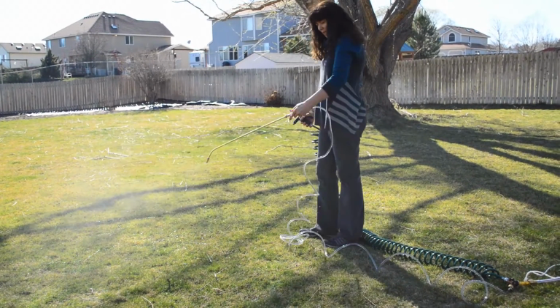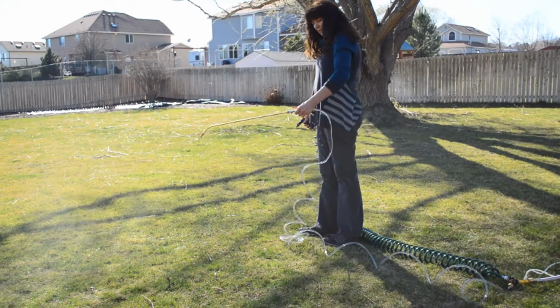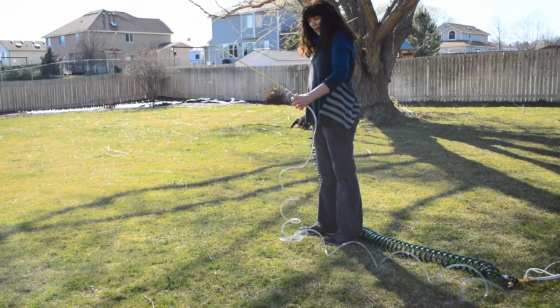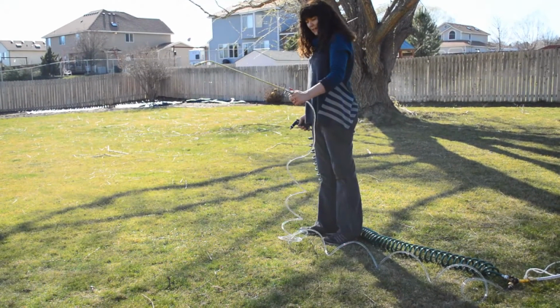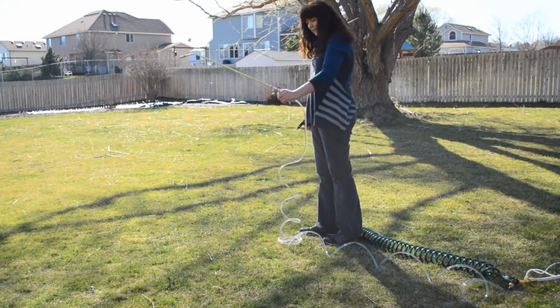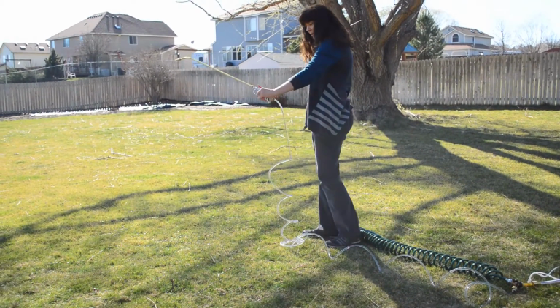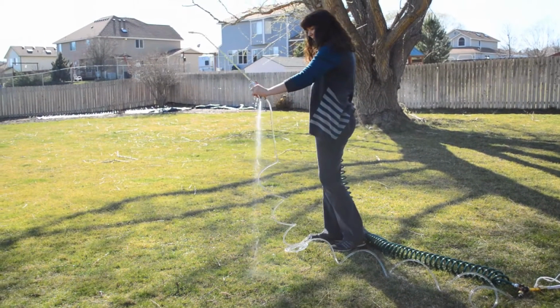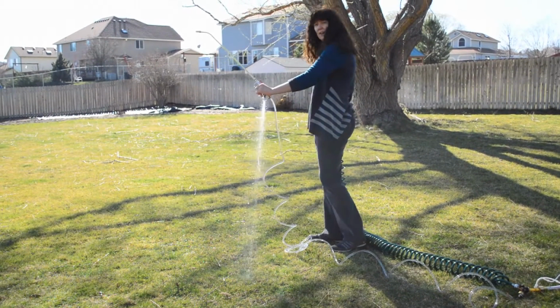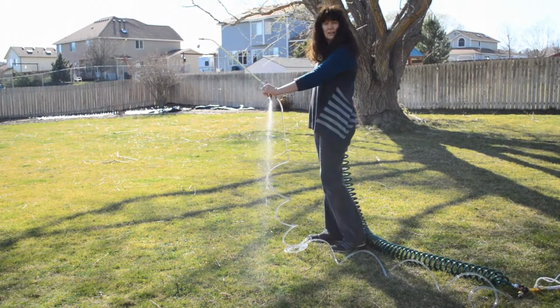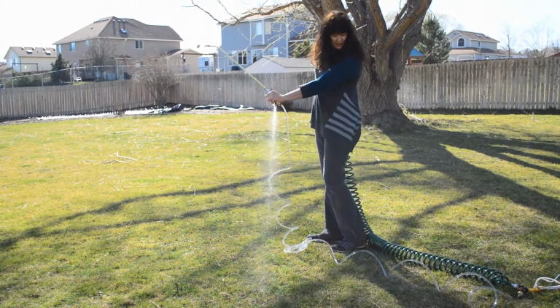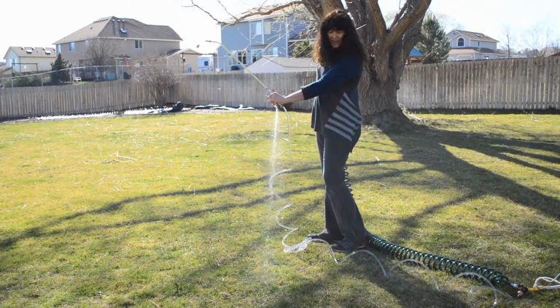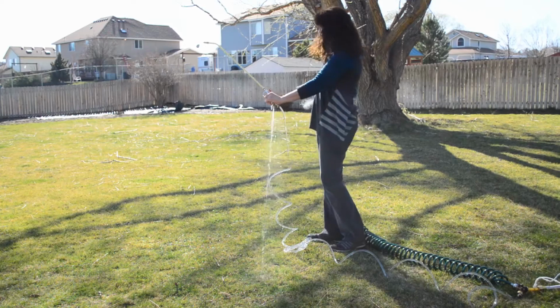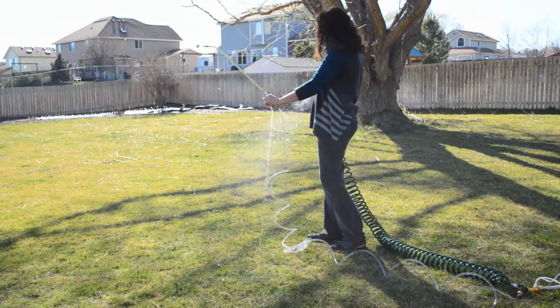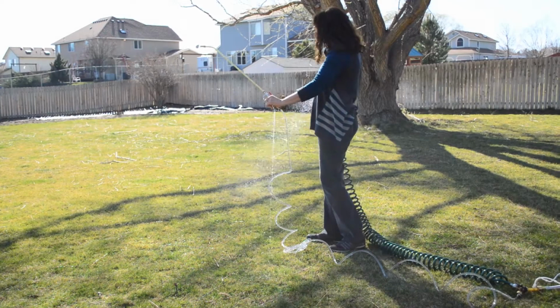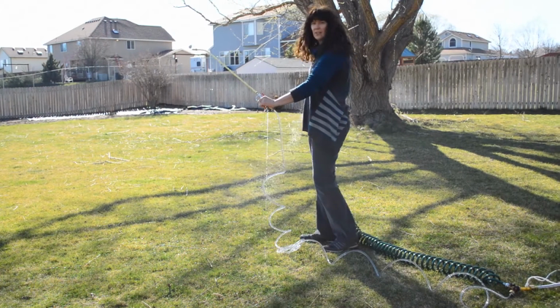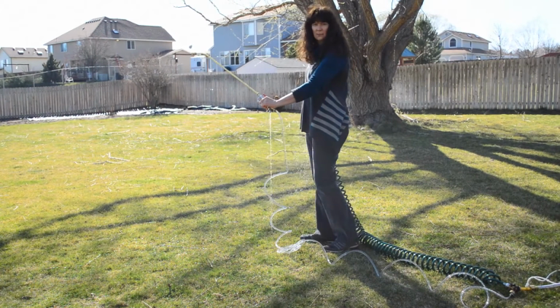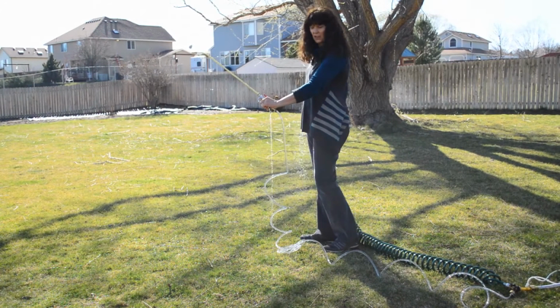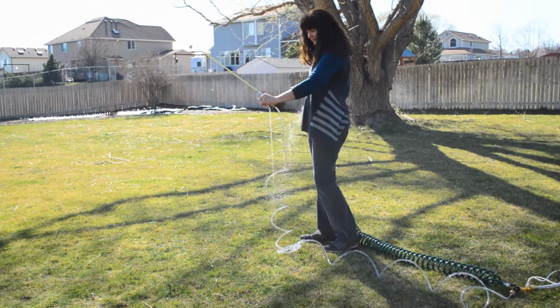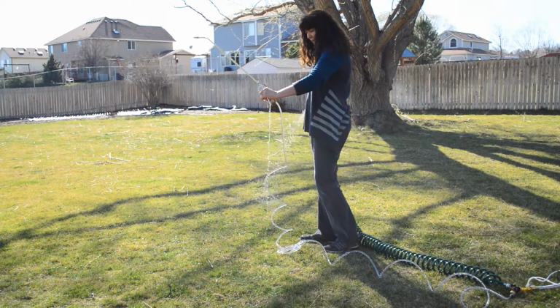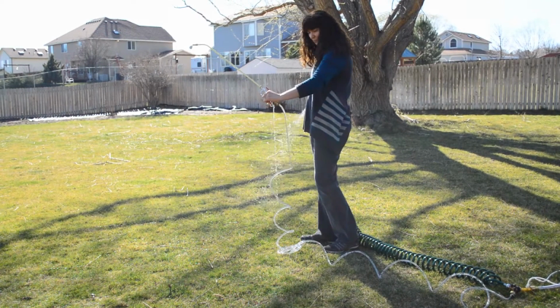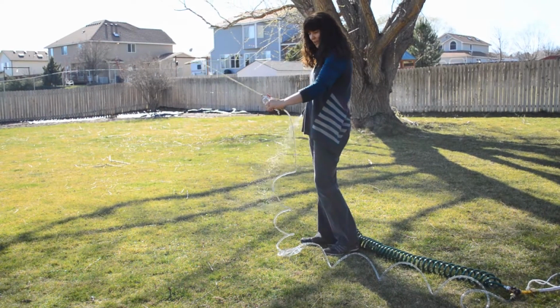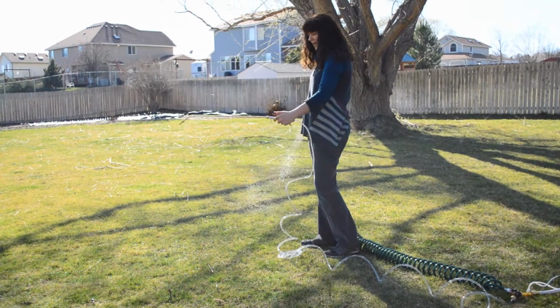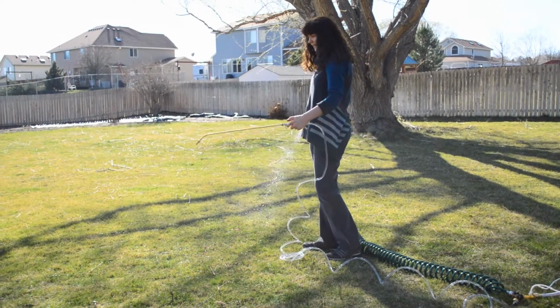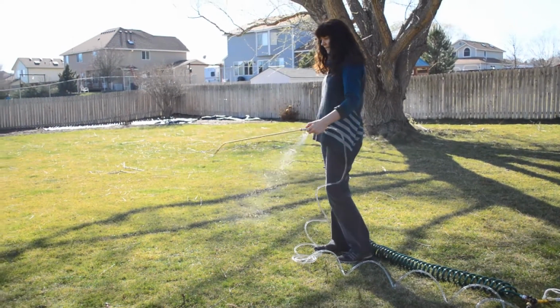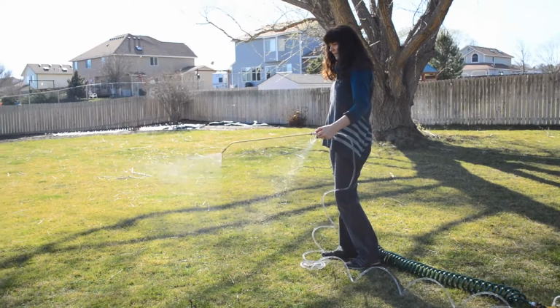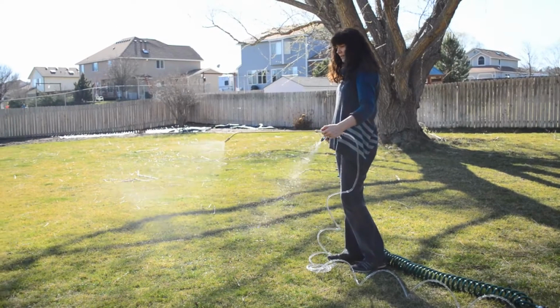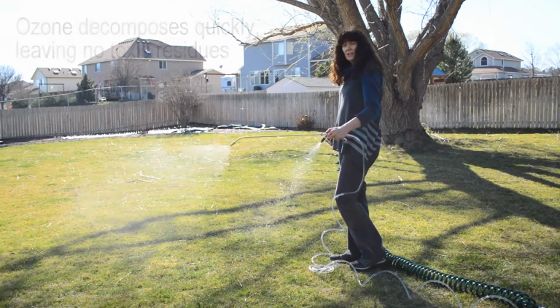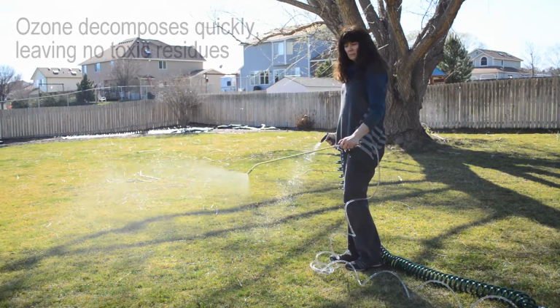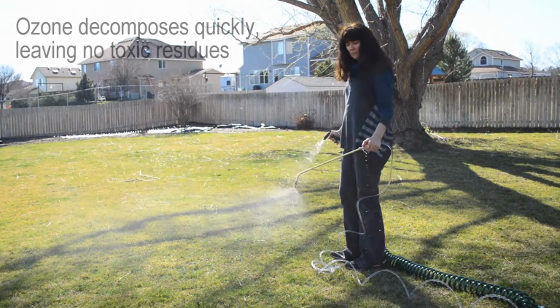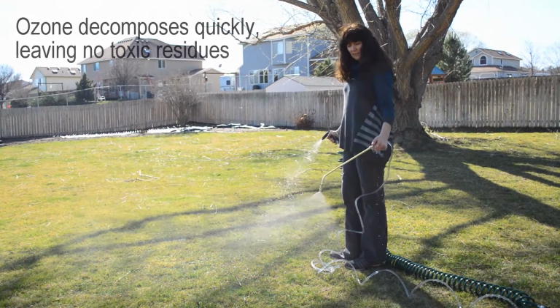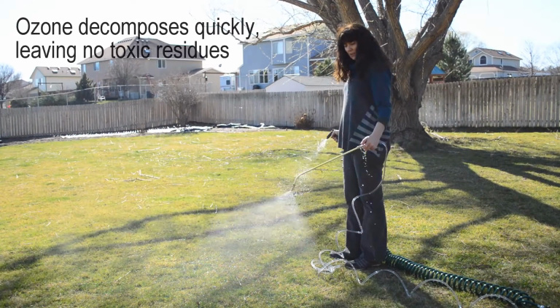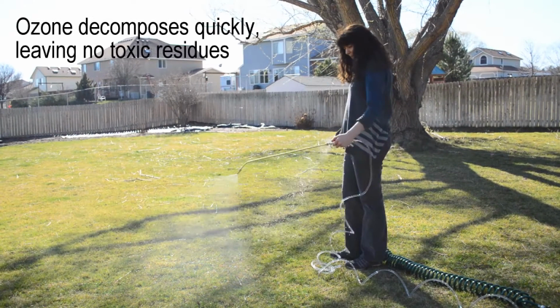Now it's been a while, so let's purge out our line here. We're just going to purge it out by spraying. We can purge out the line and then you can begin to mist your plants.